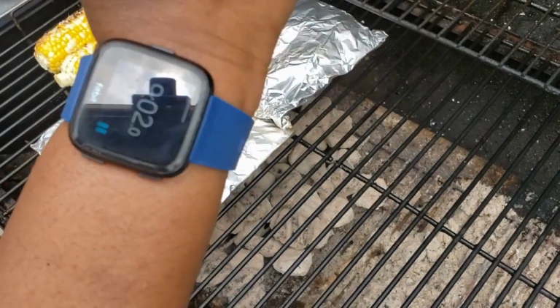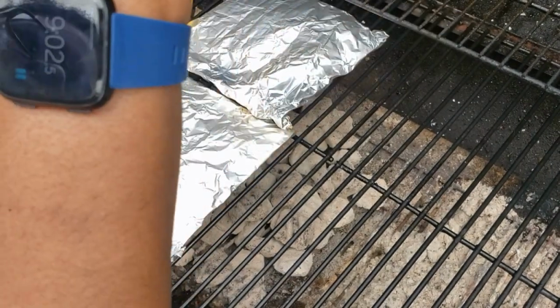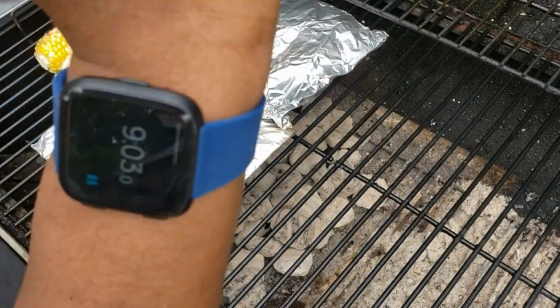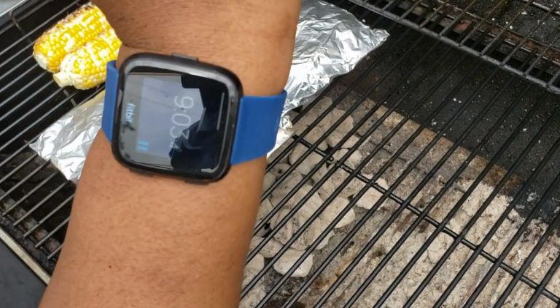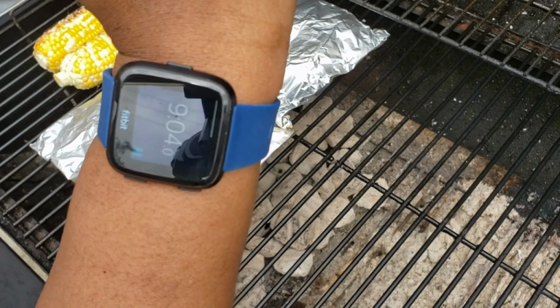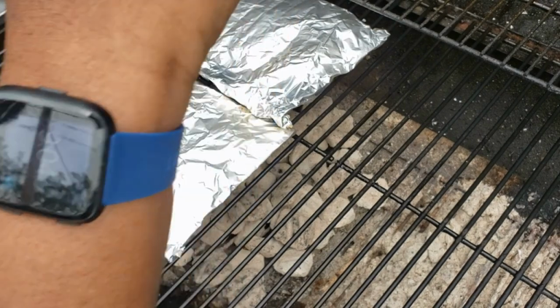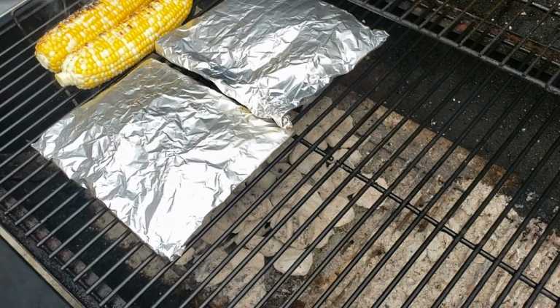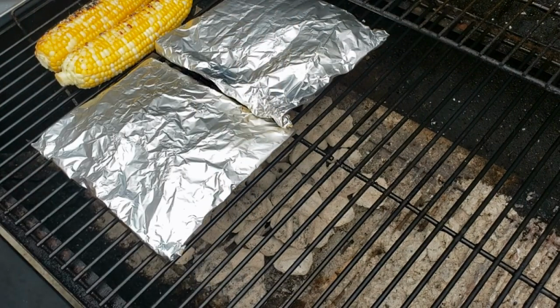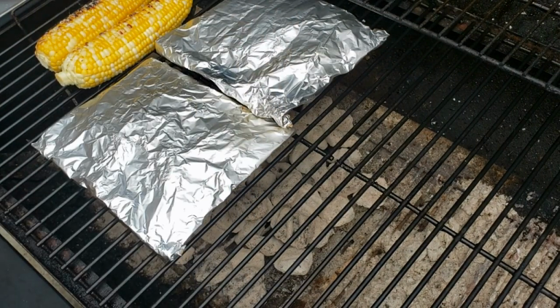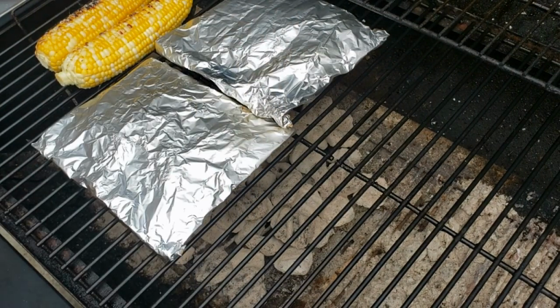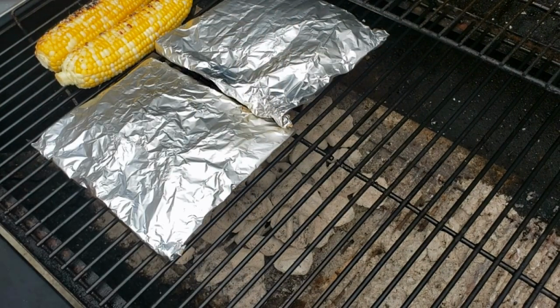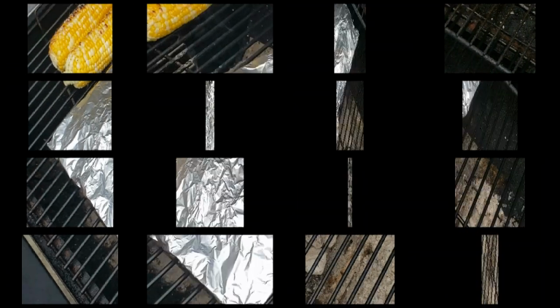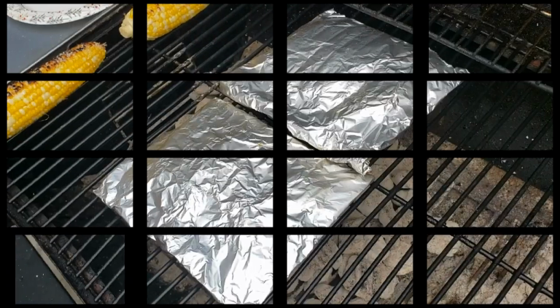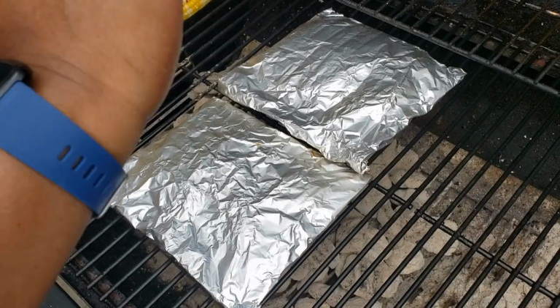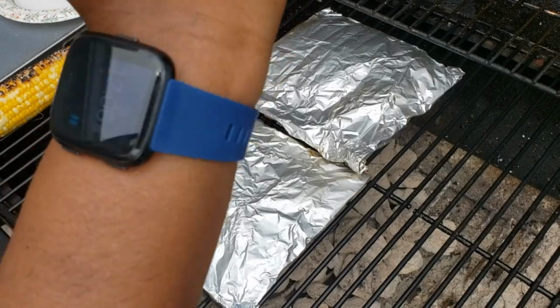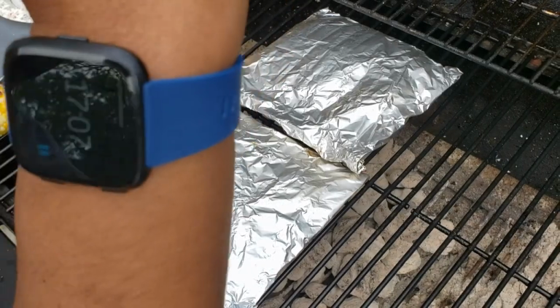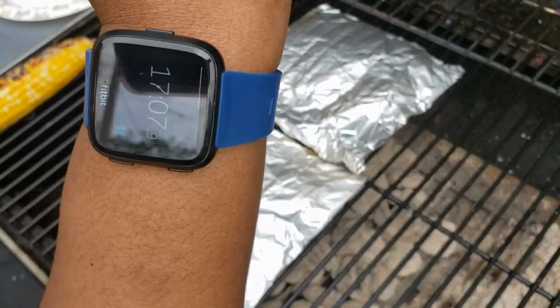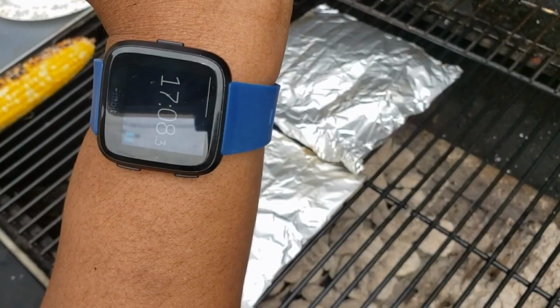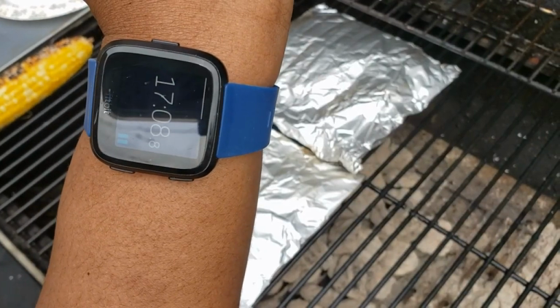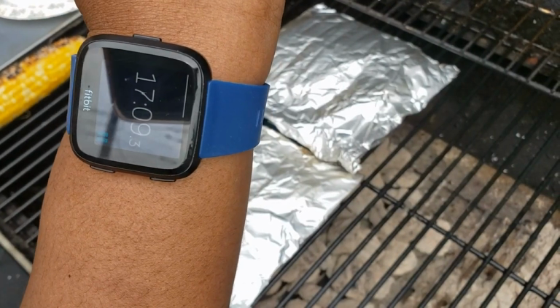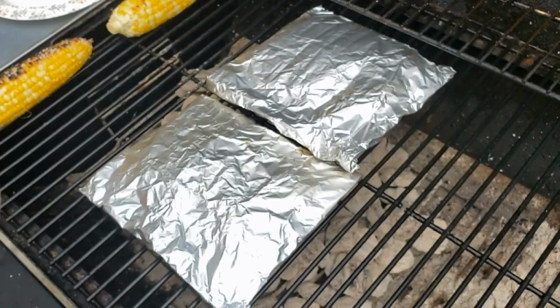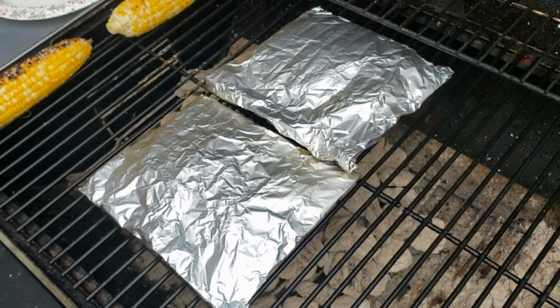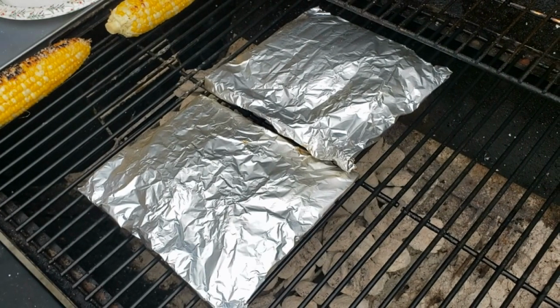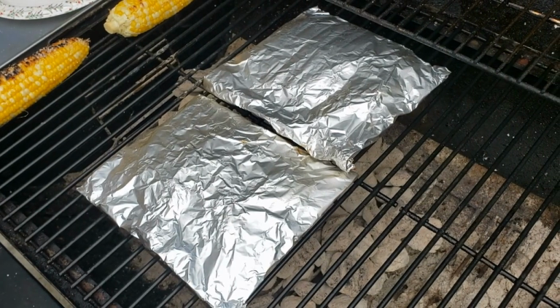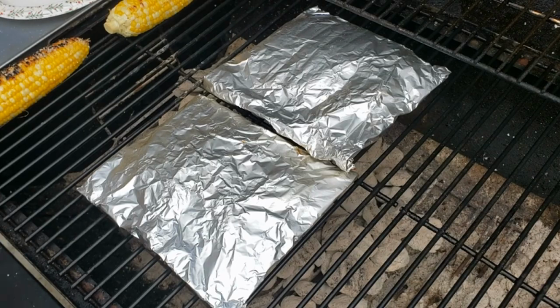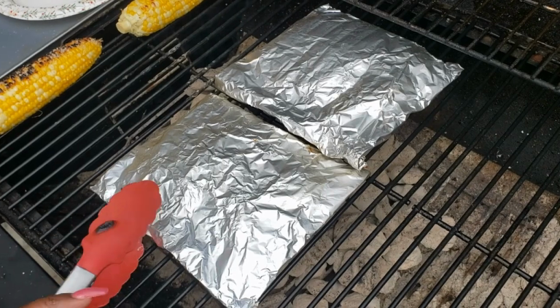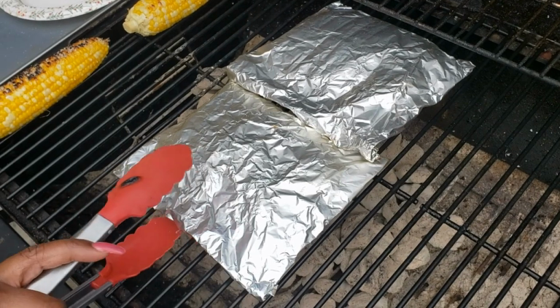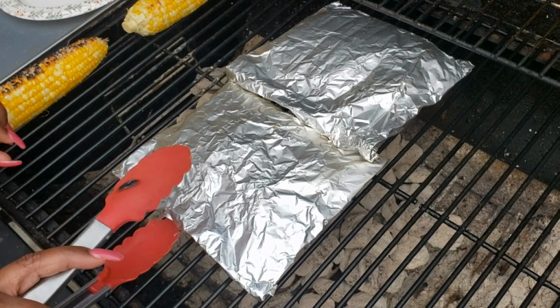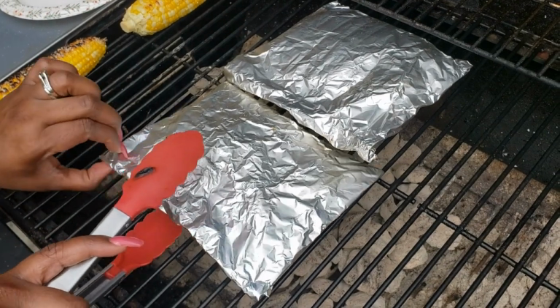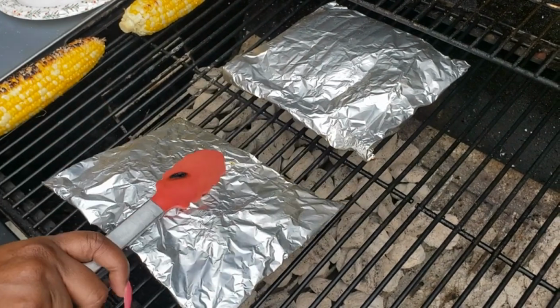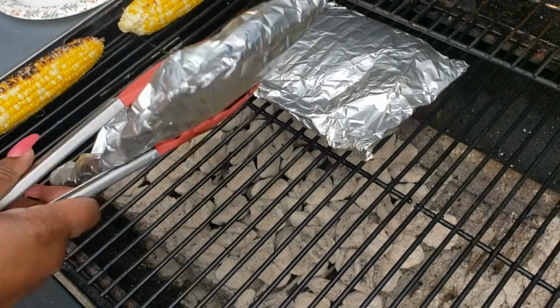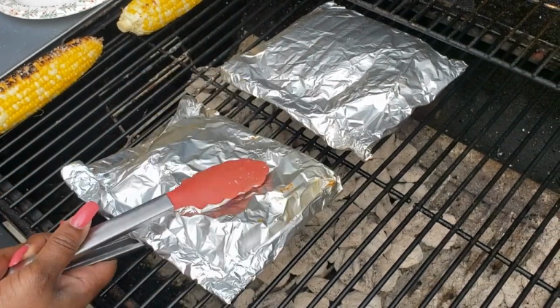Let me show you — I'm using my timer on my watch. I'll be back in about eight minutes. All right, it's been eight minutes or so, so let's open one of these up and see what it's looking like.